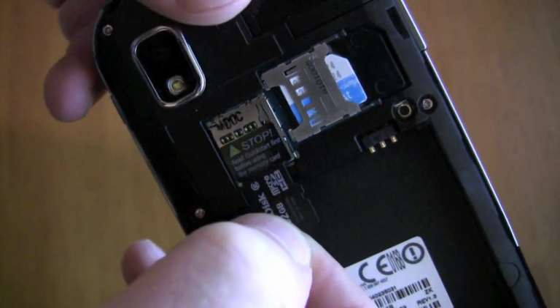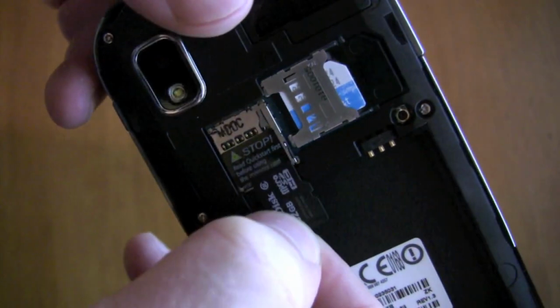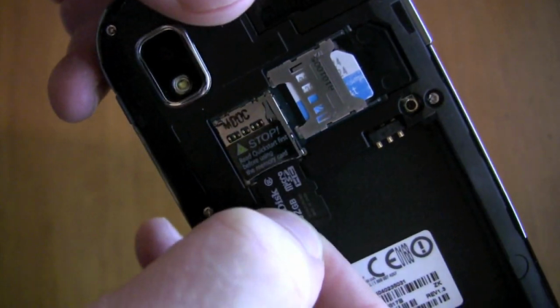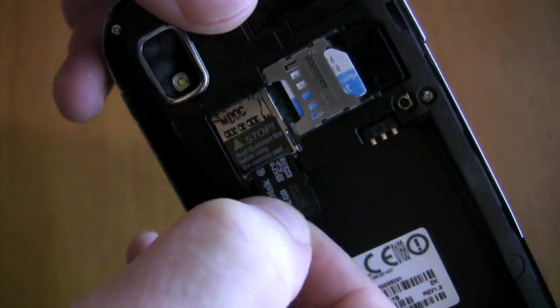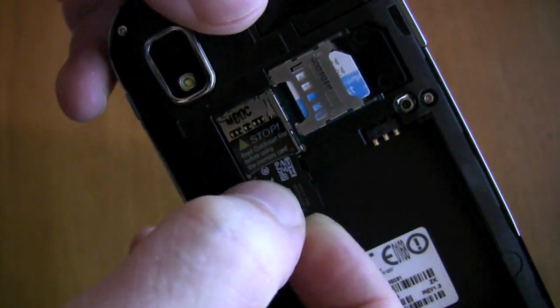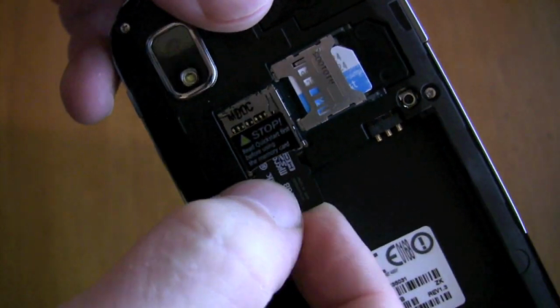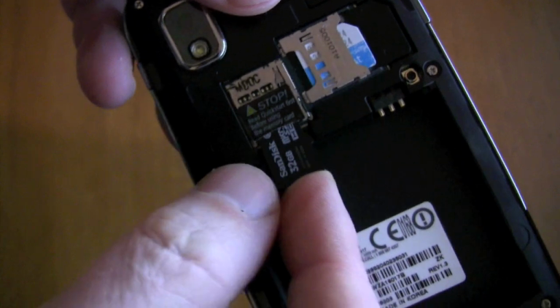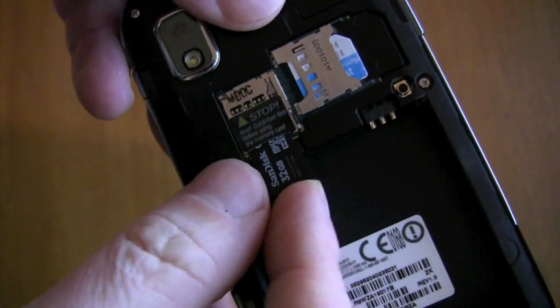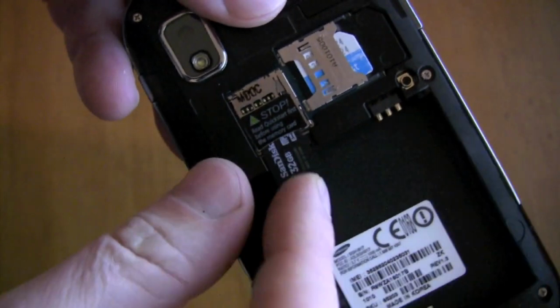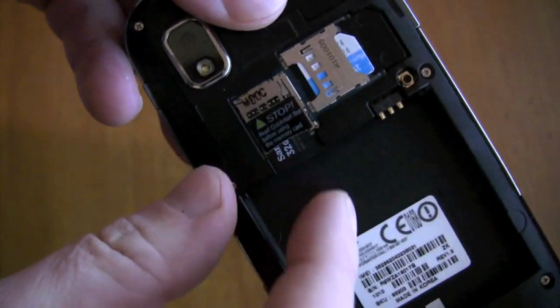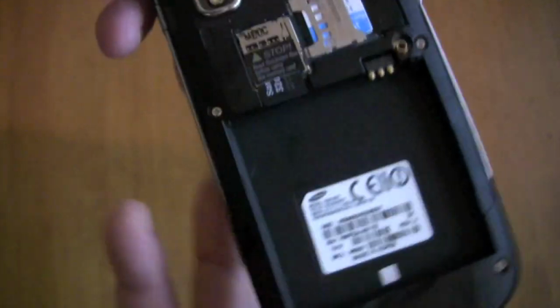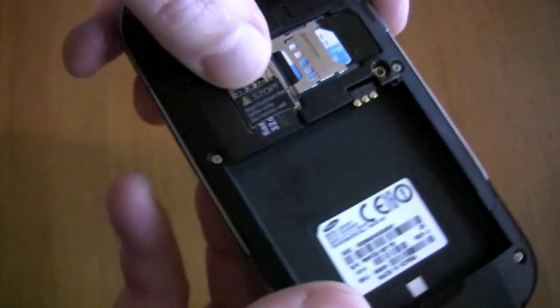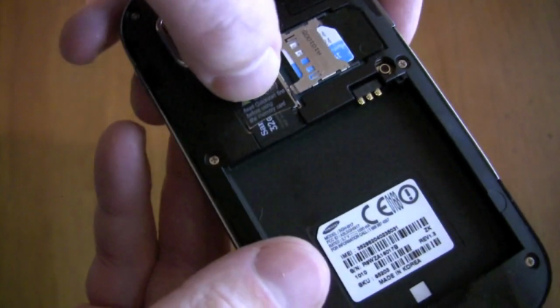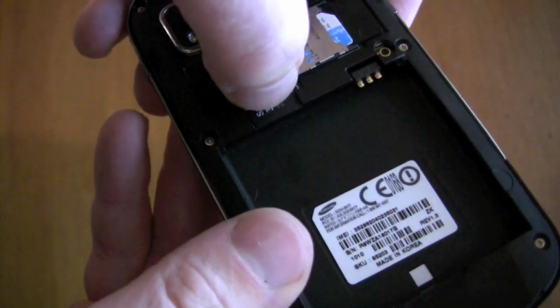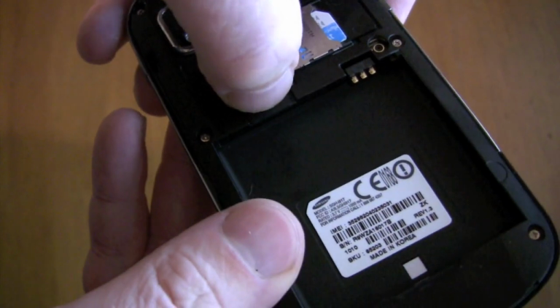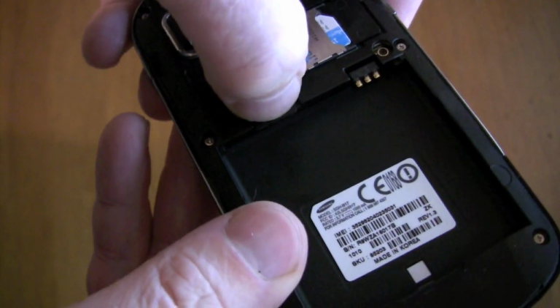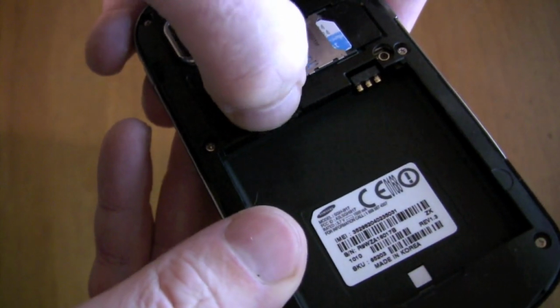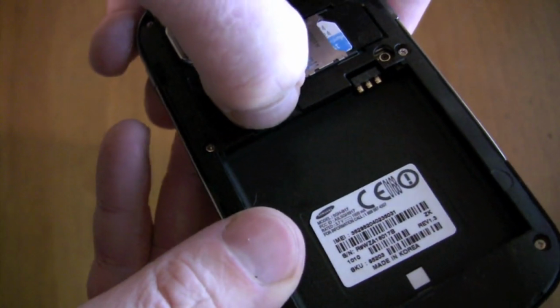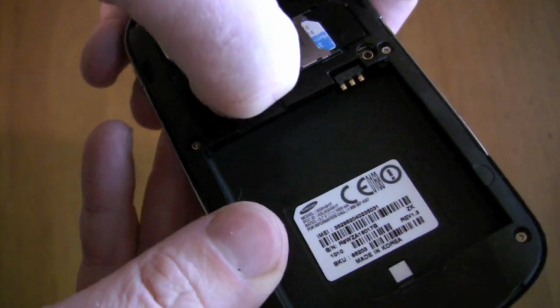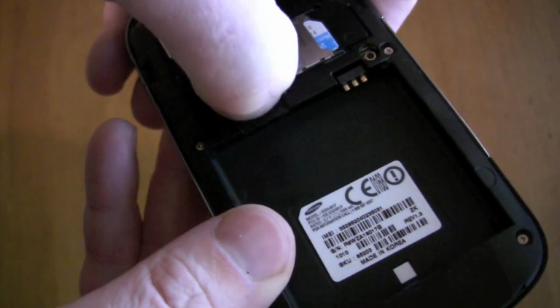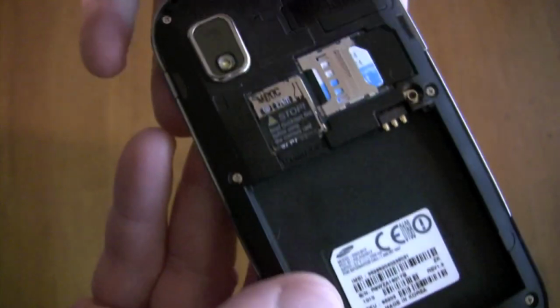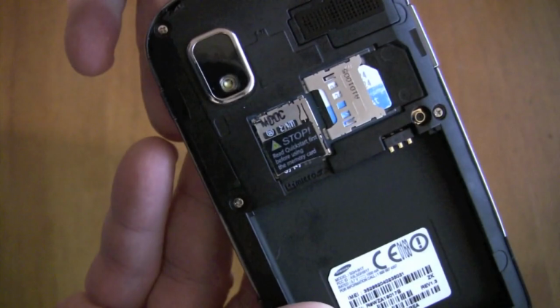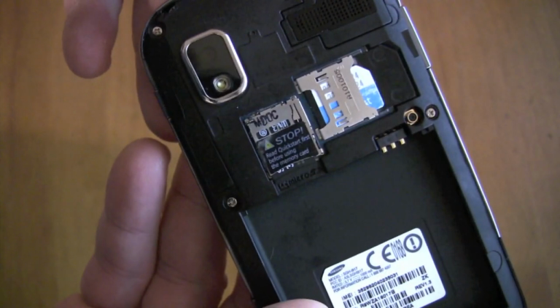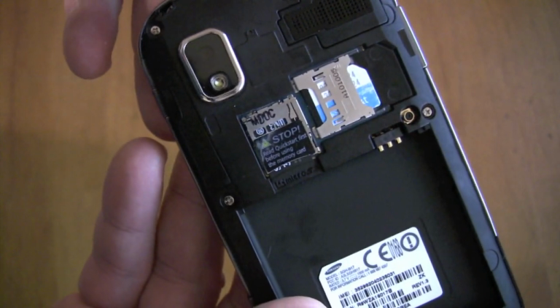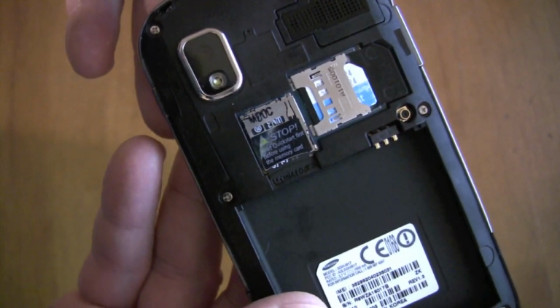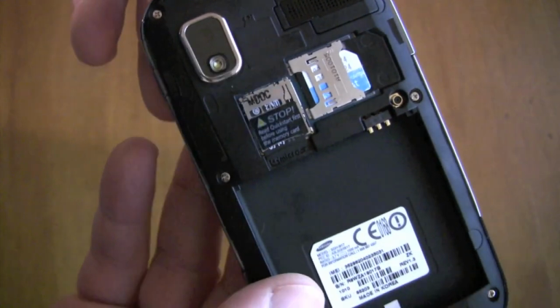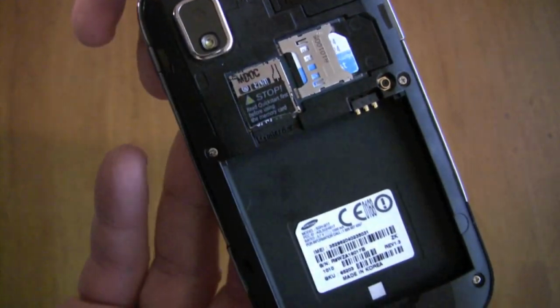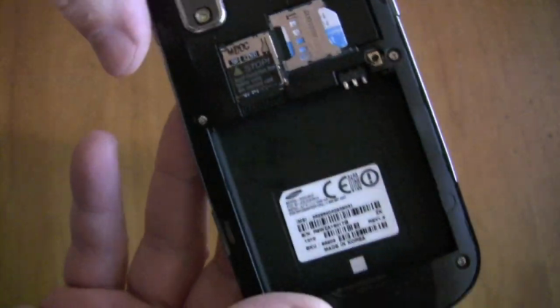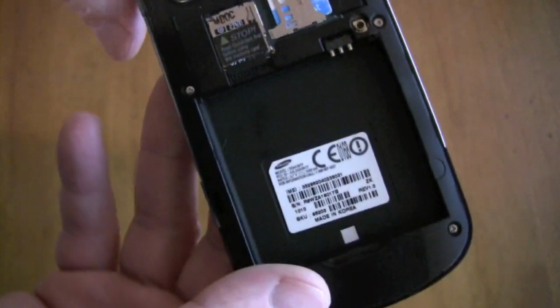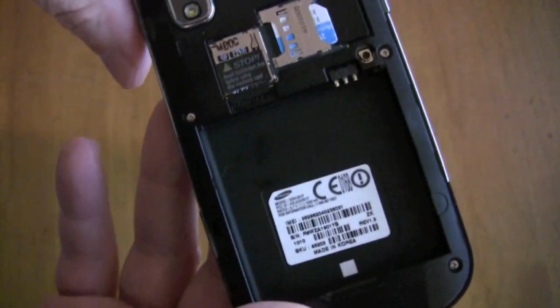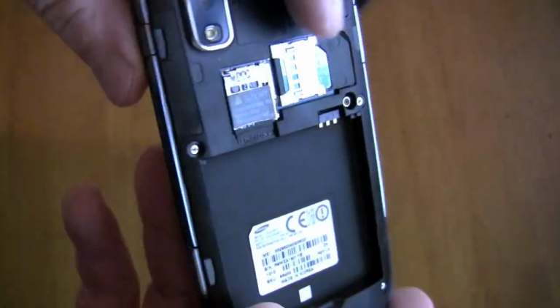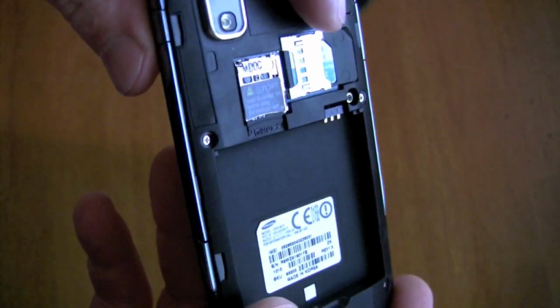So without further ado, I'm just going to slide it in there — it's kind of spring-loaded, so you just slide it in and you'll feel it pop into place.